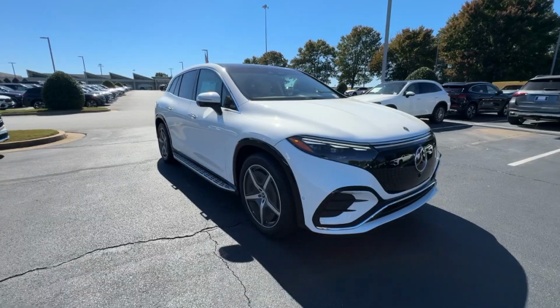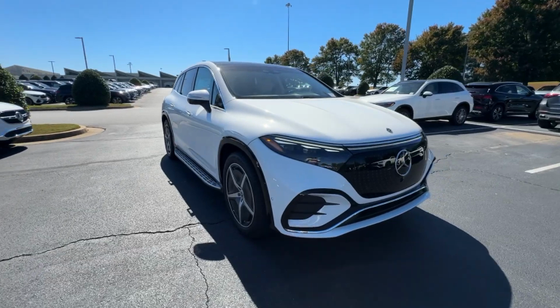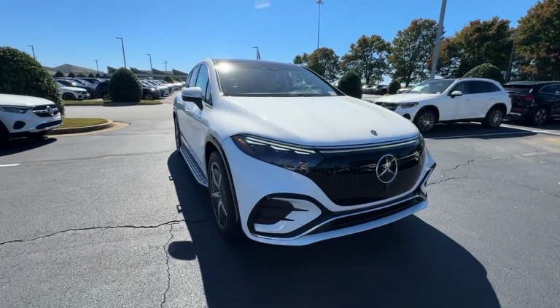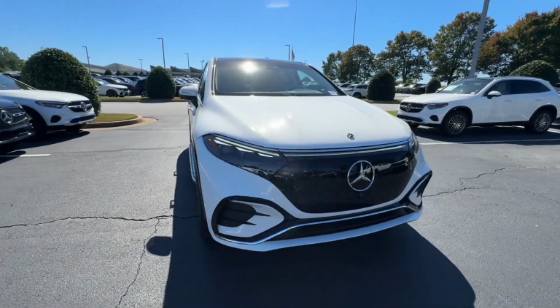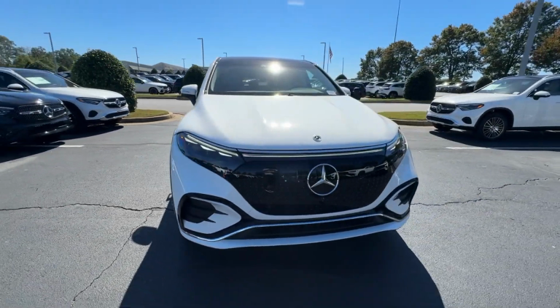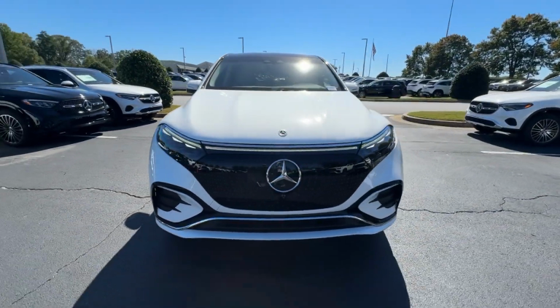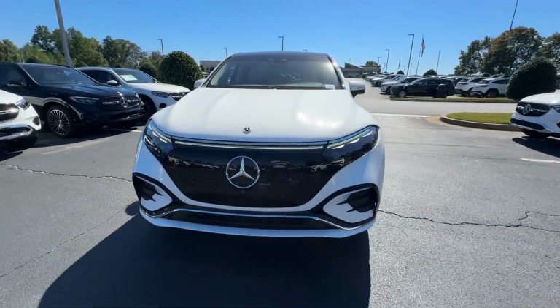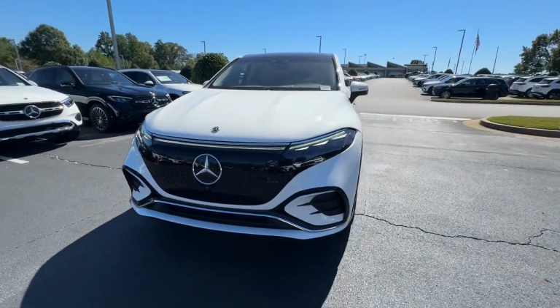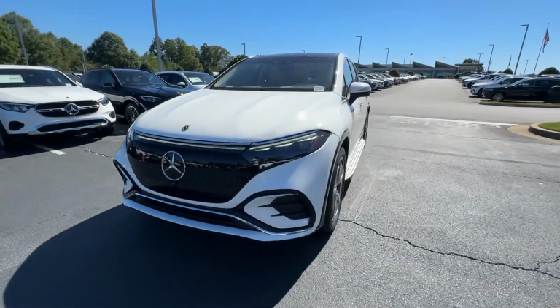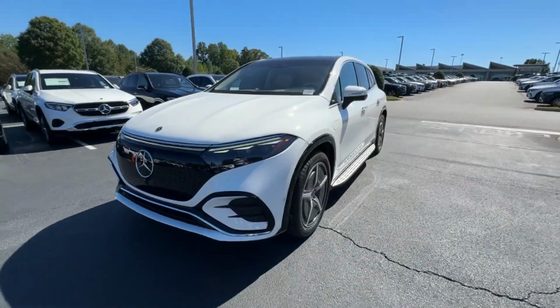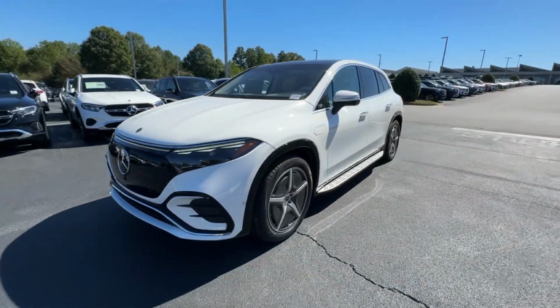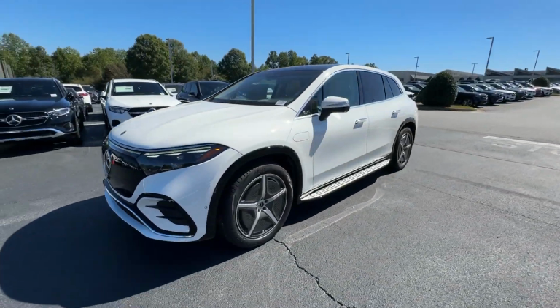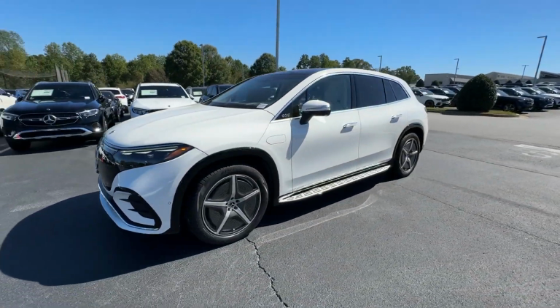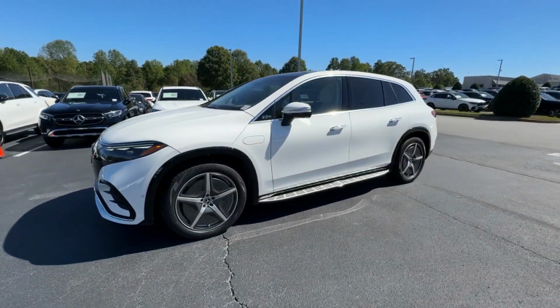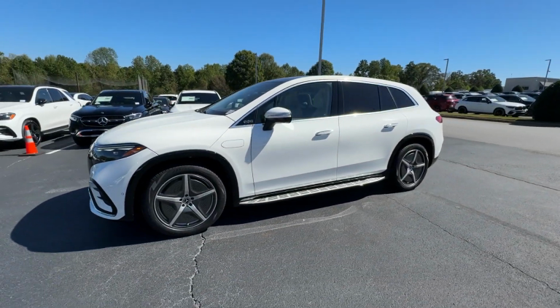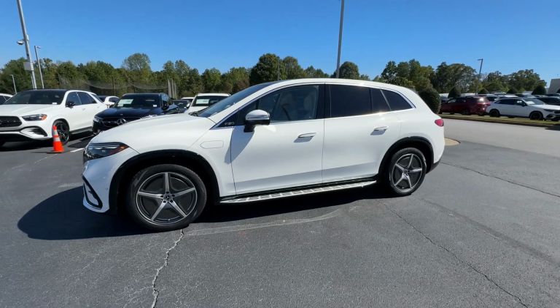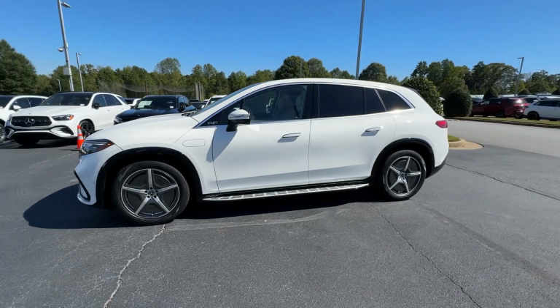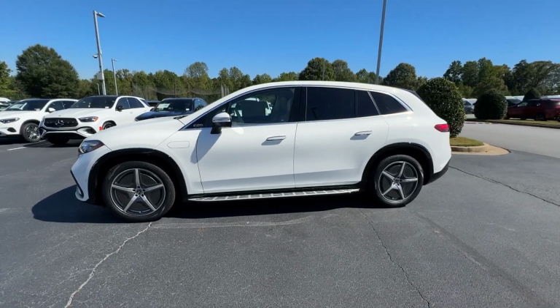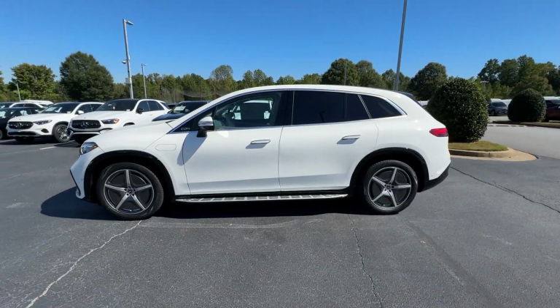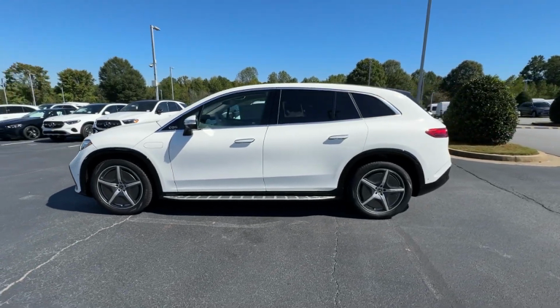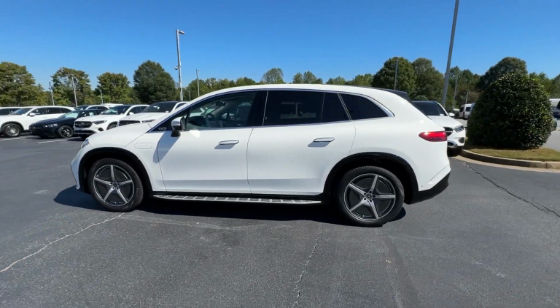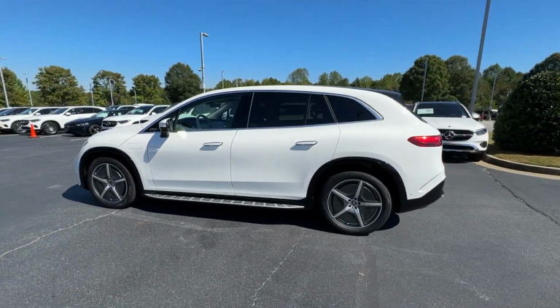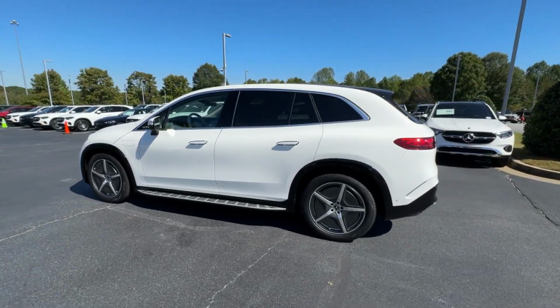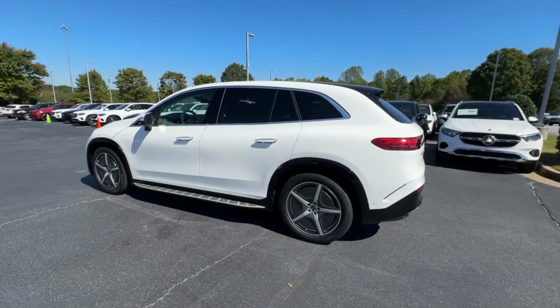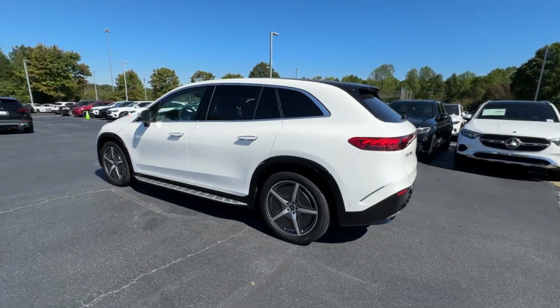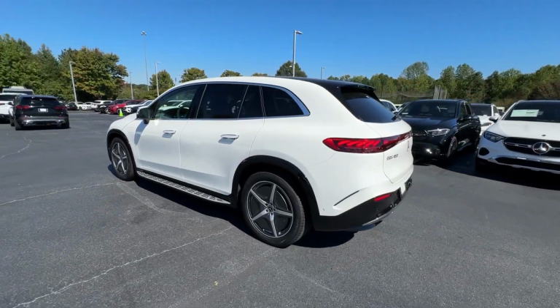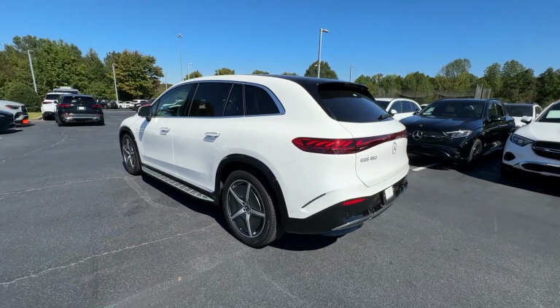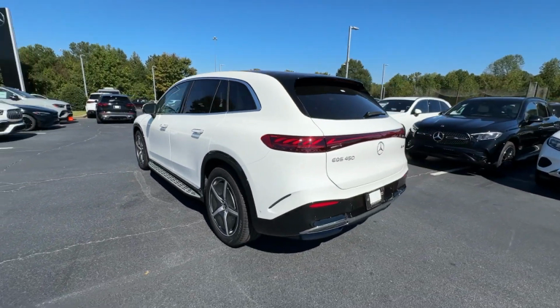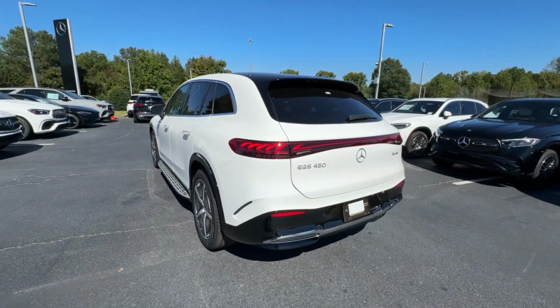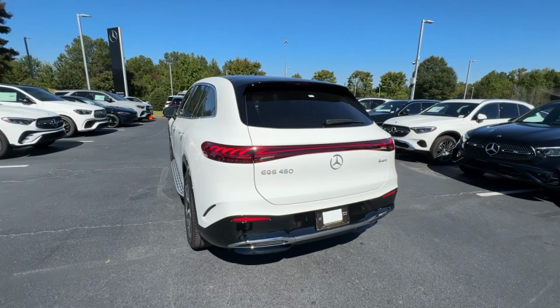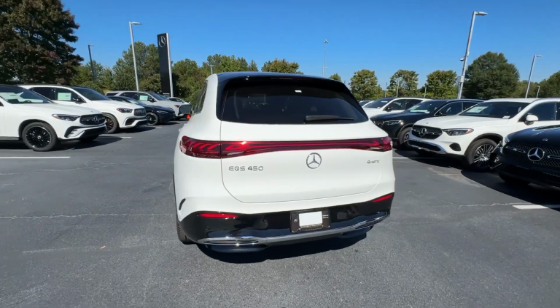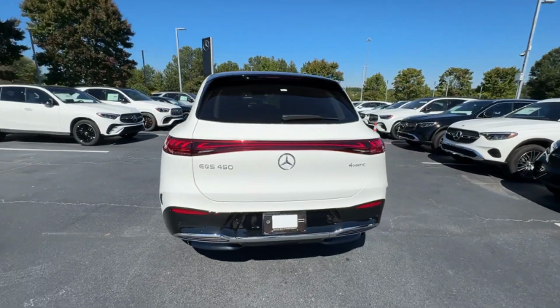You'll have love at first sight with the 2024 EQS-Class SUV. Treat yourself to a test drive today. Our staff will toss you the keys and give you an outstanding customer experience.